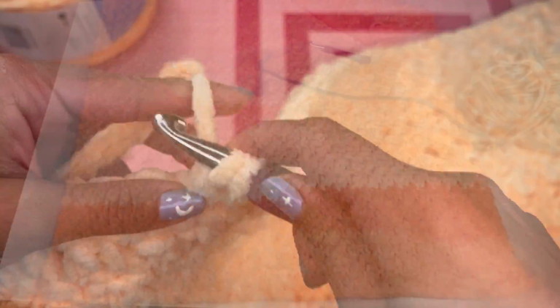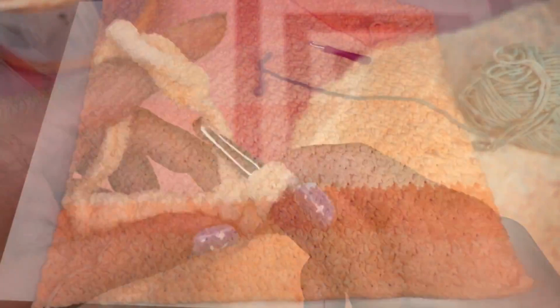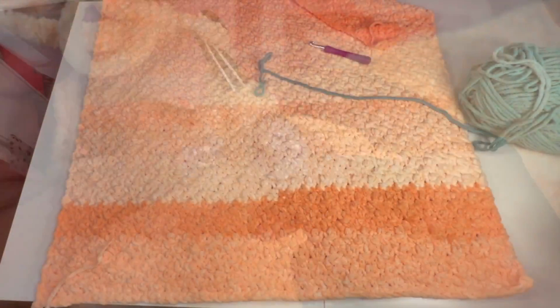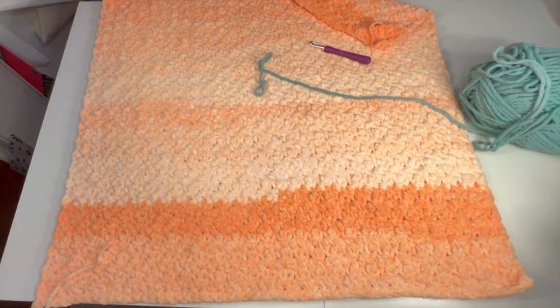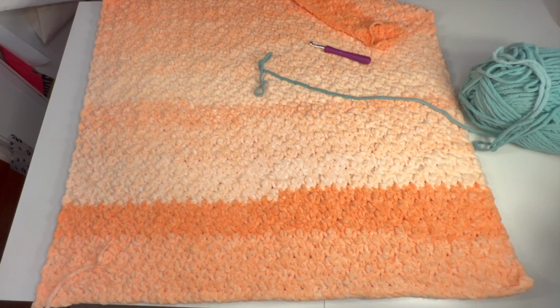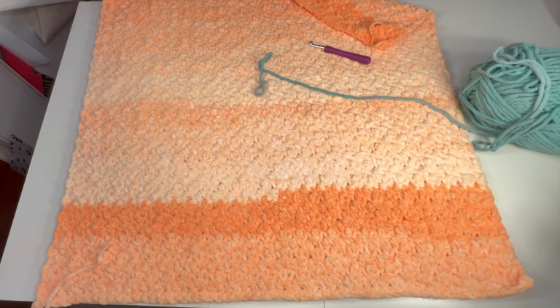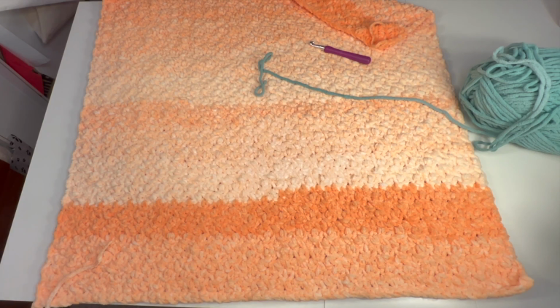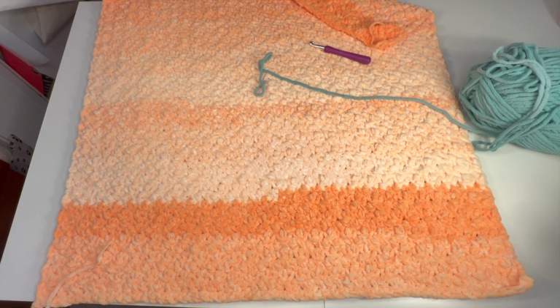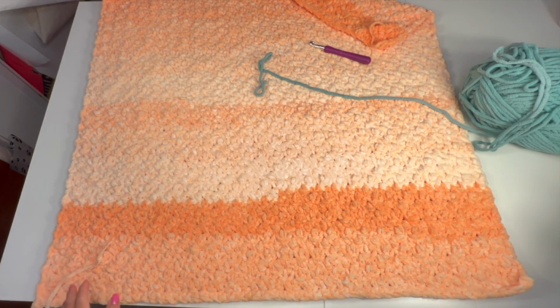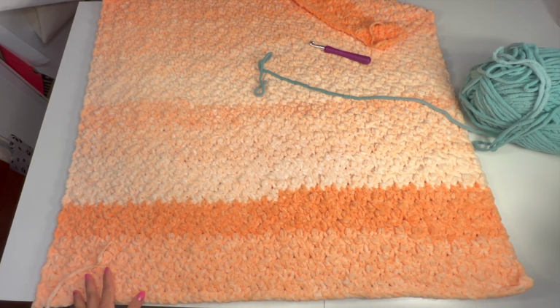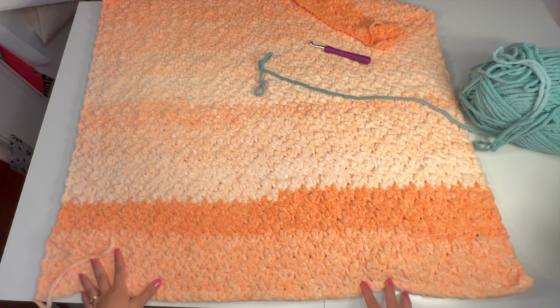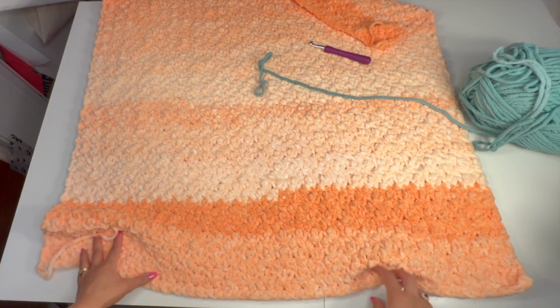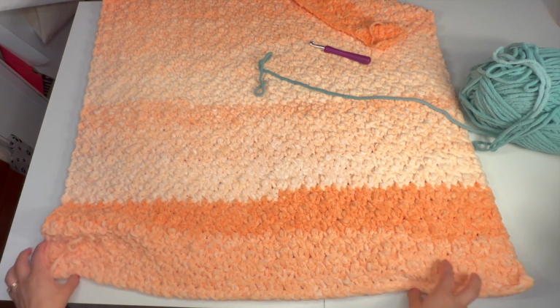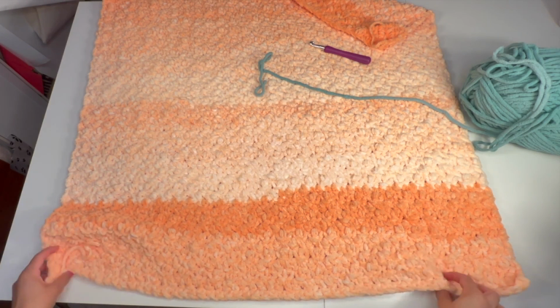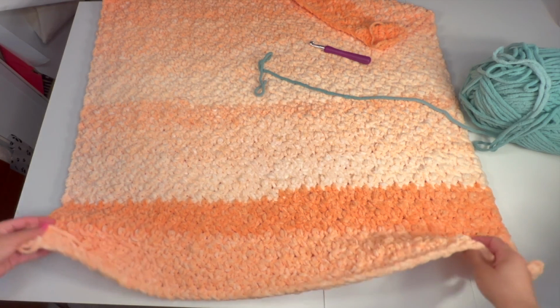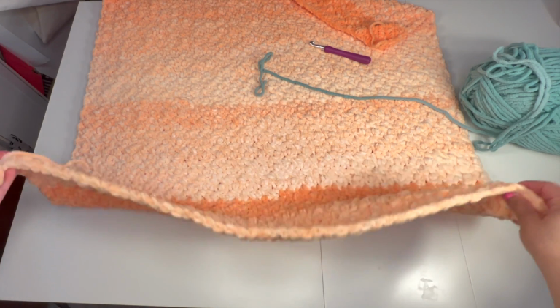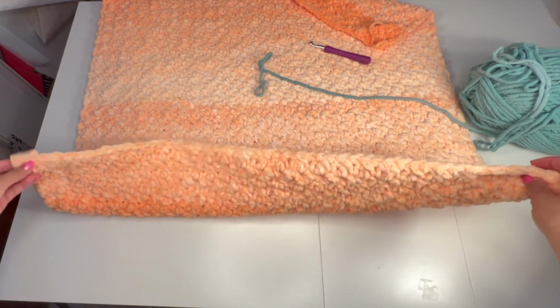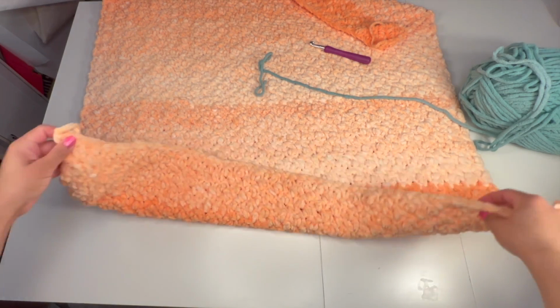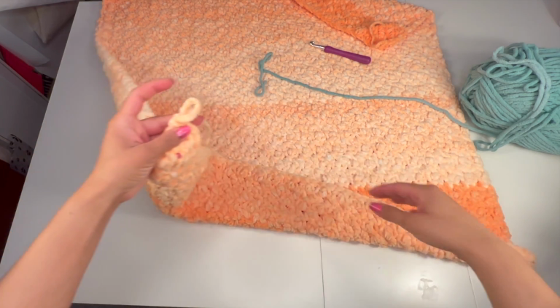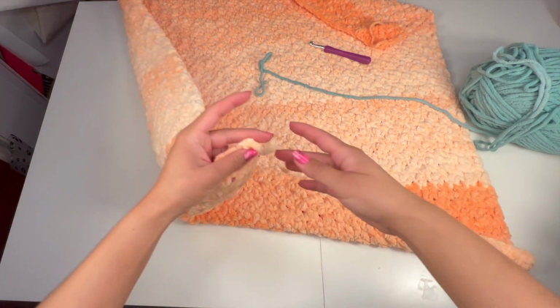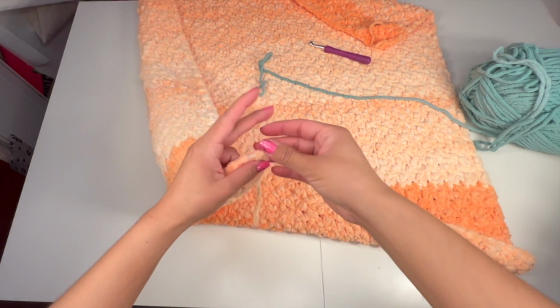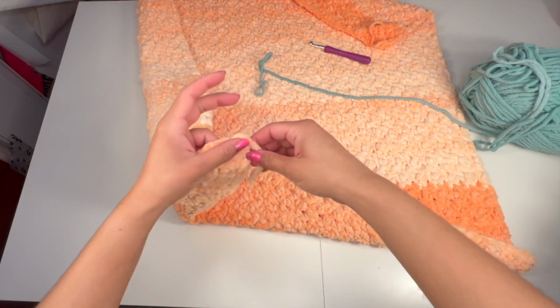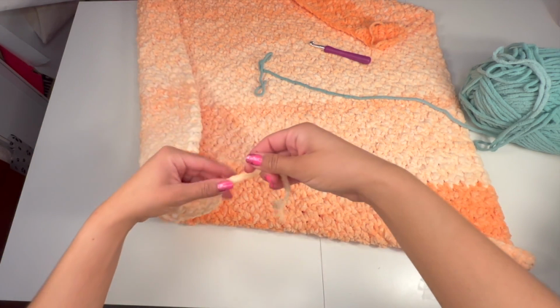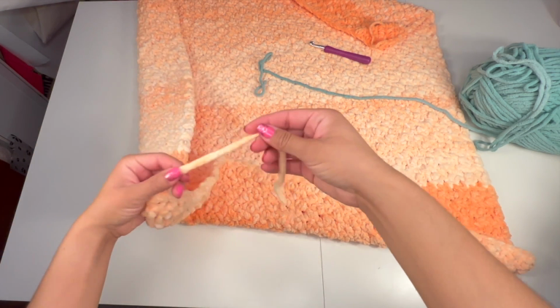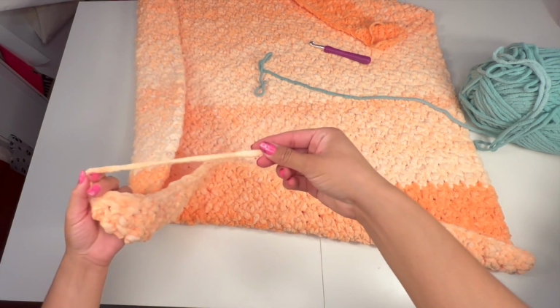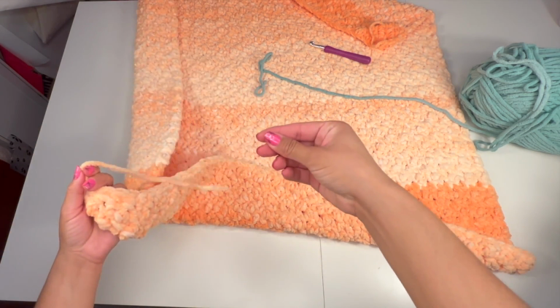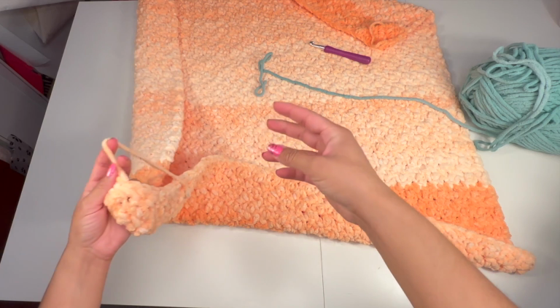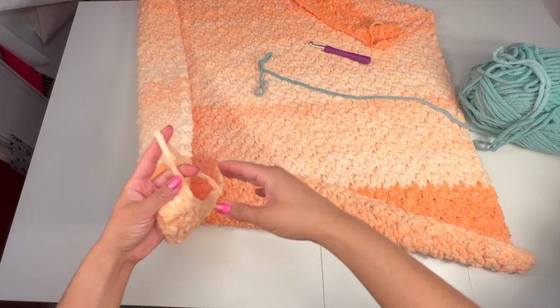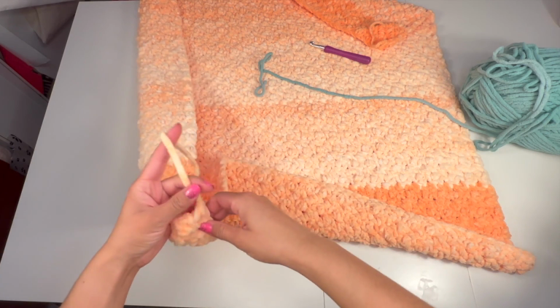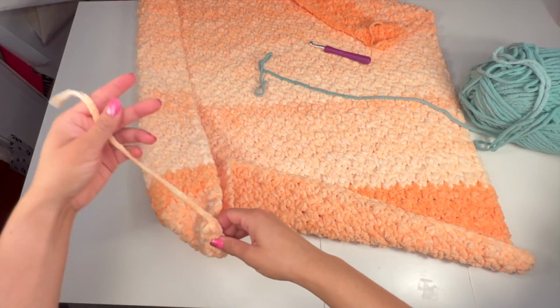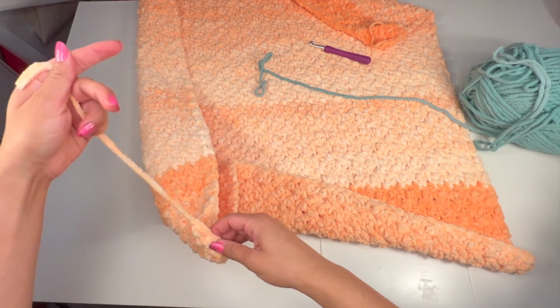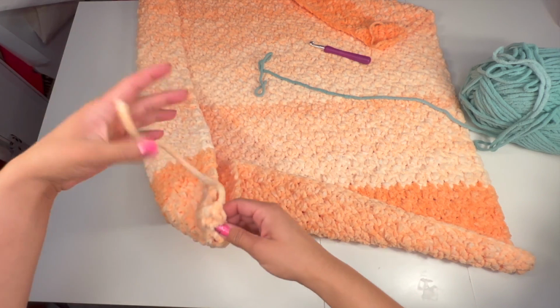After finishing that second skein, this is what my blanket is looking like. I decided that two skeins is going to be enough because this is going to be for a little baby.